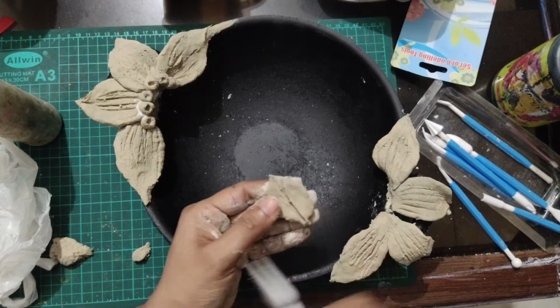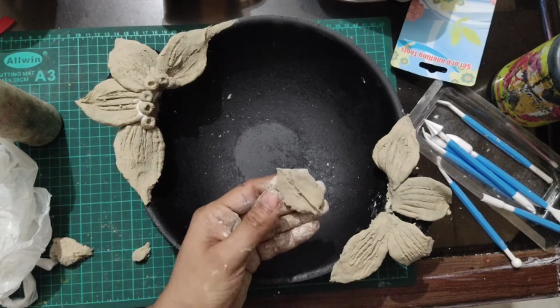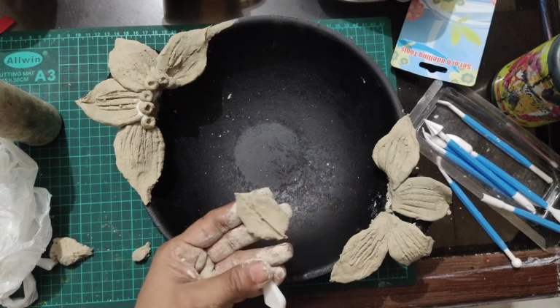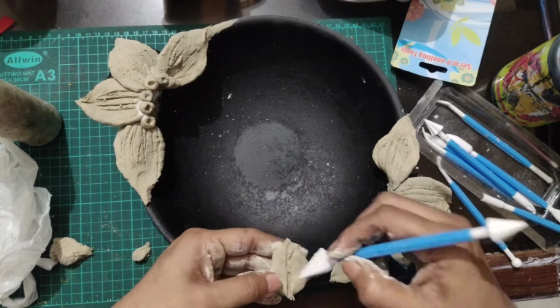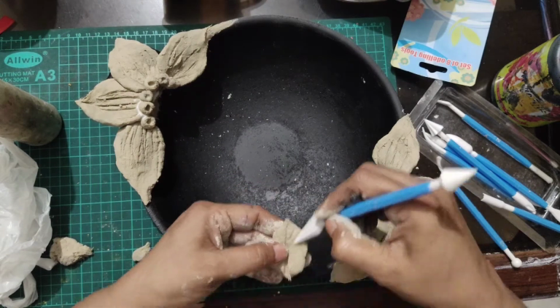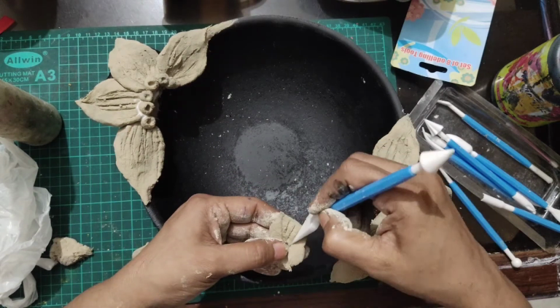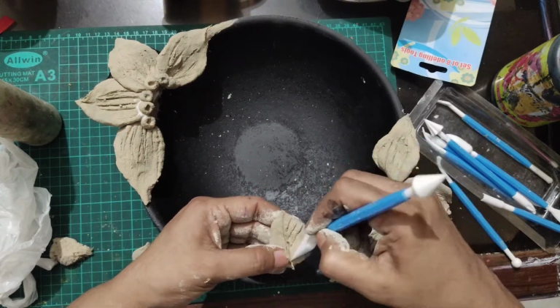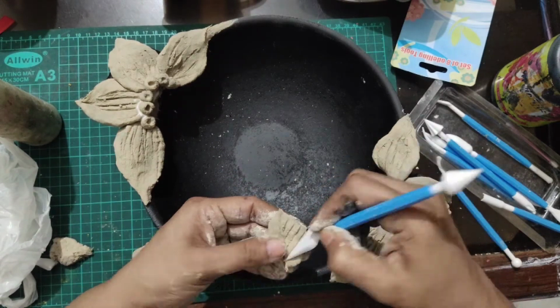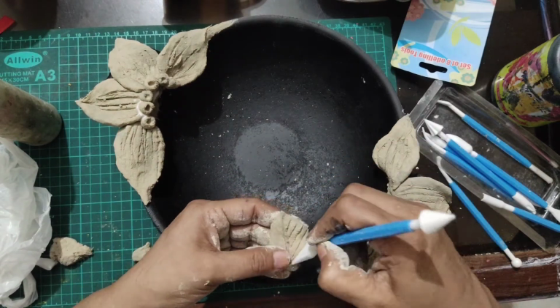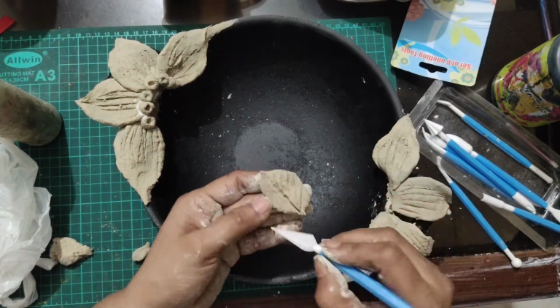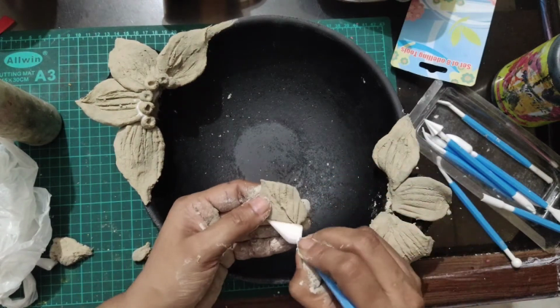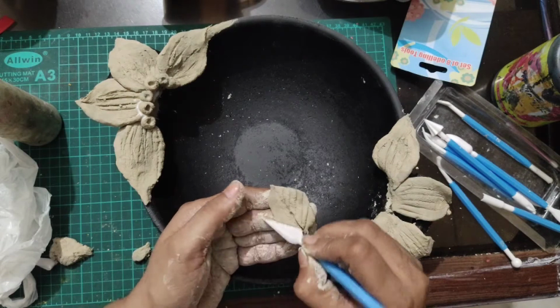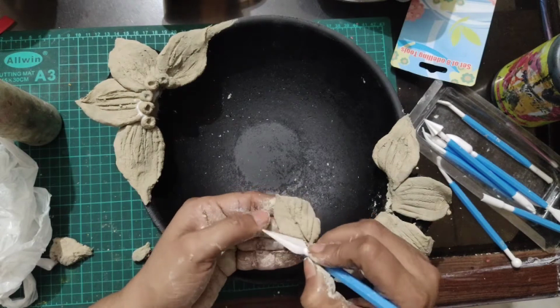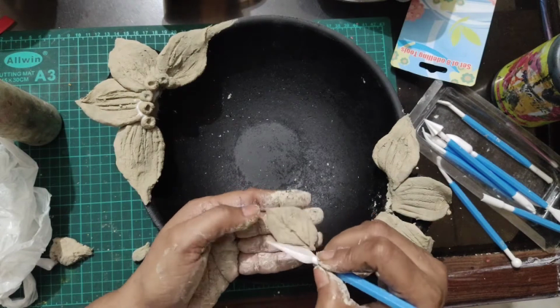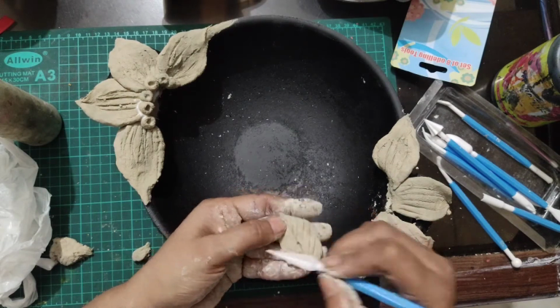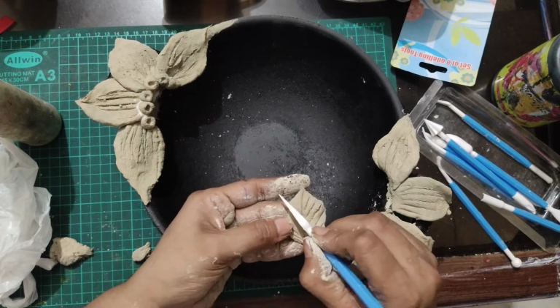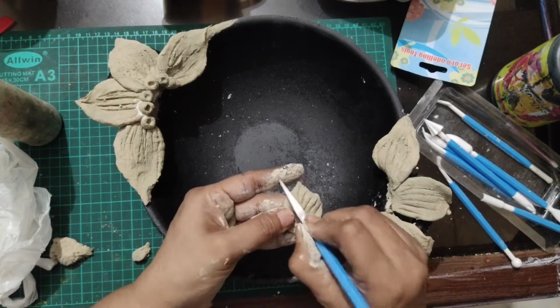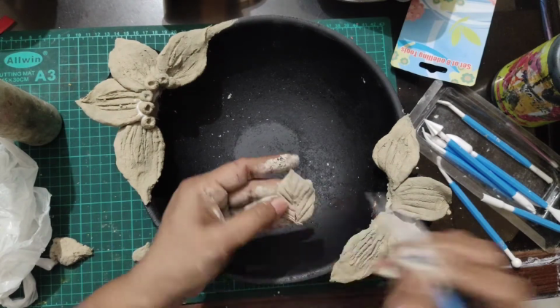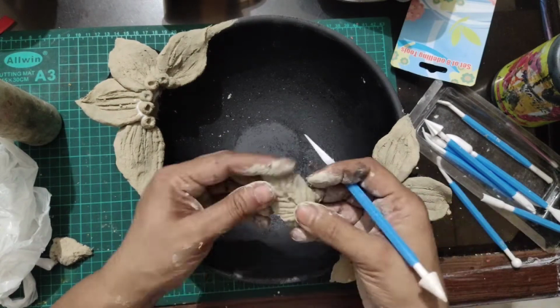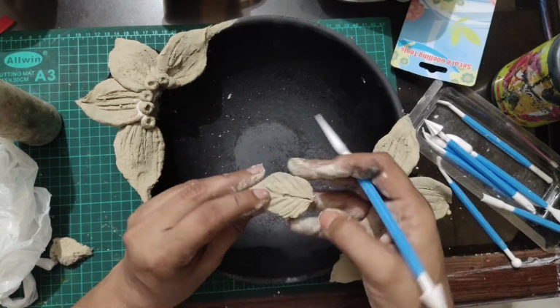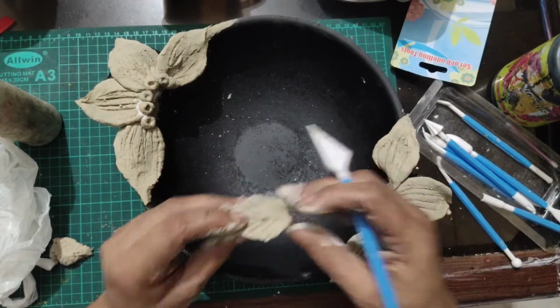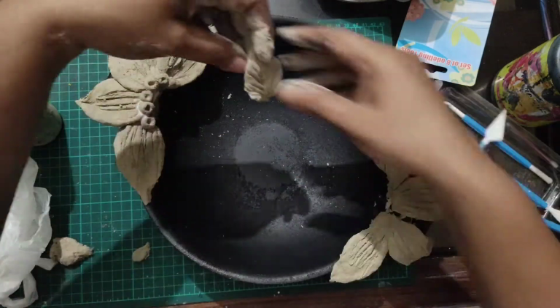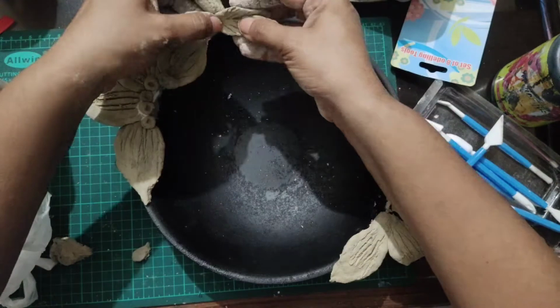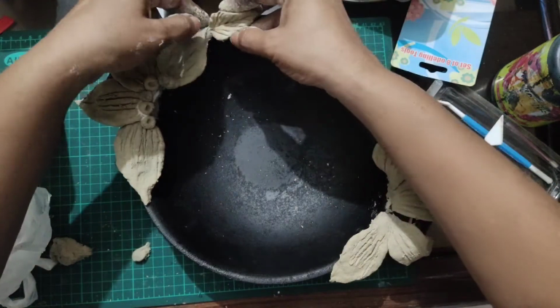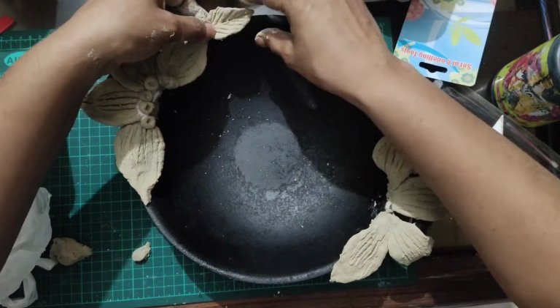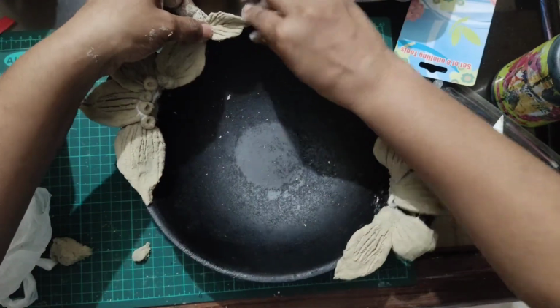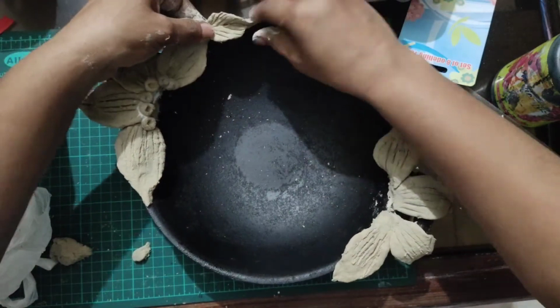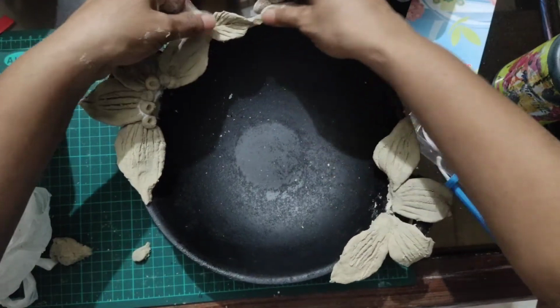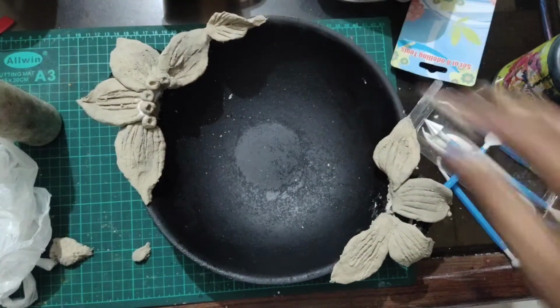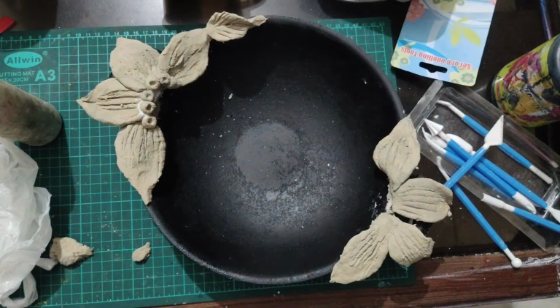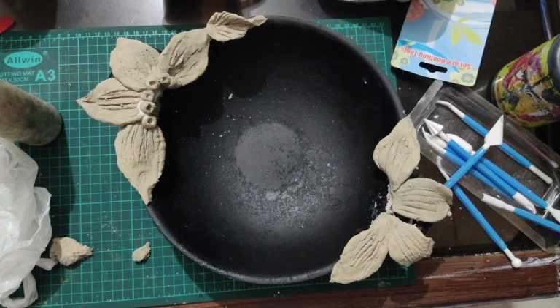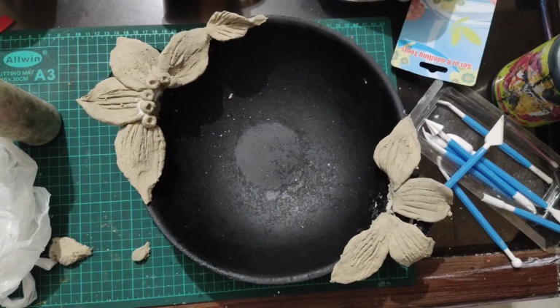Here I am making leaves. Make these lines using an iron scale or a knife. Make the lines on the leaf and just paste it on your container.